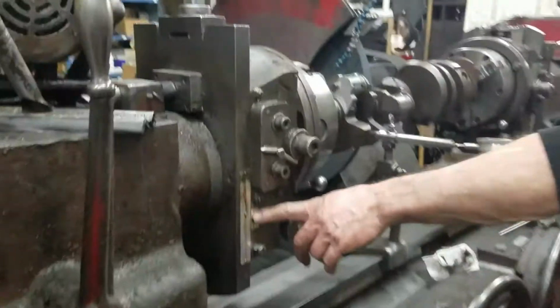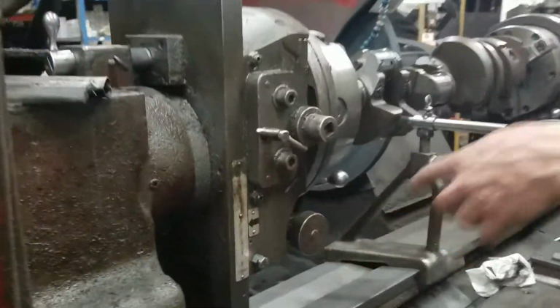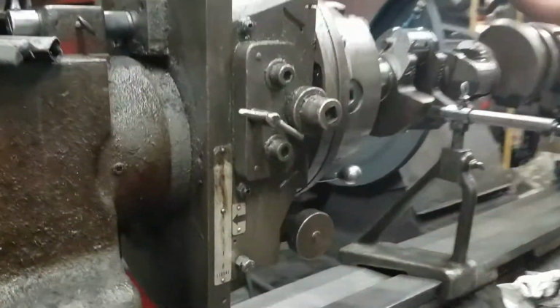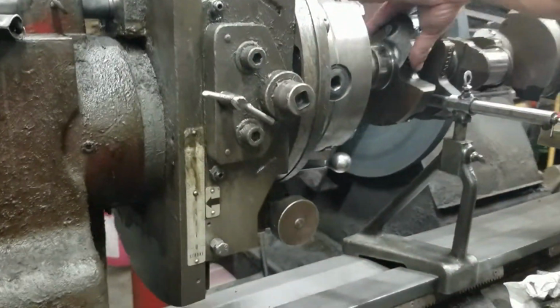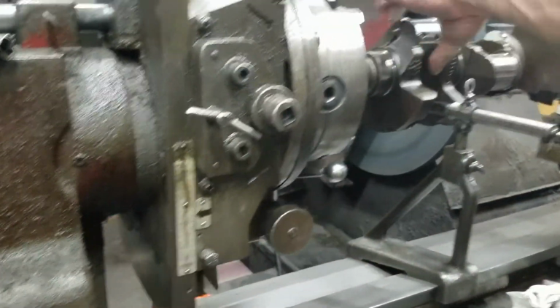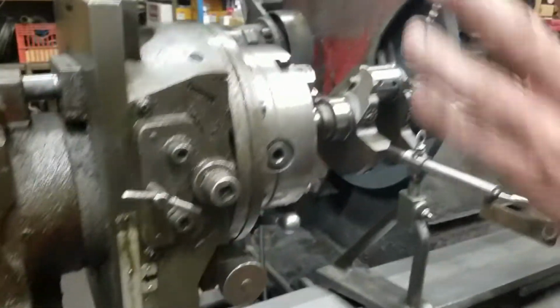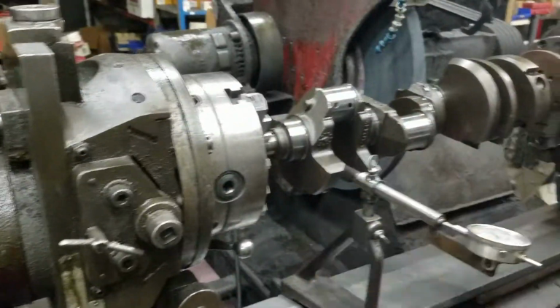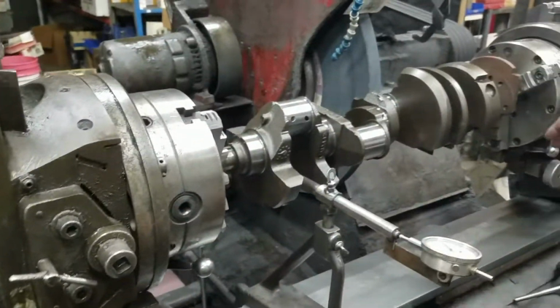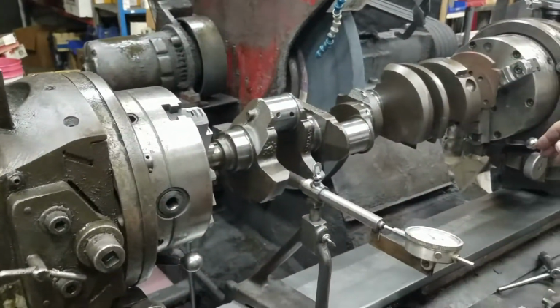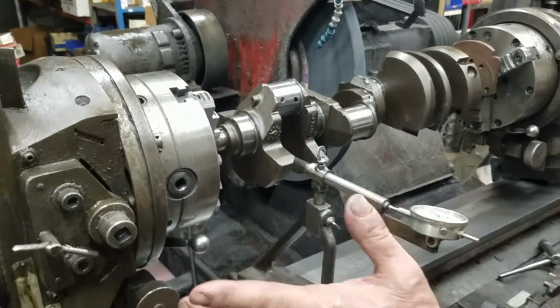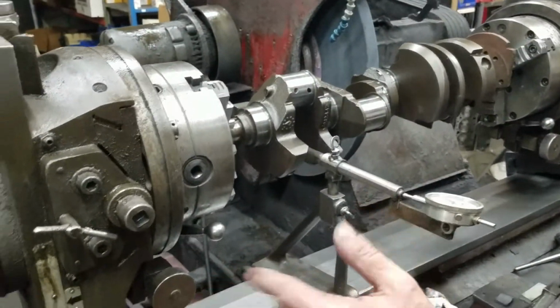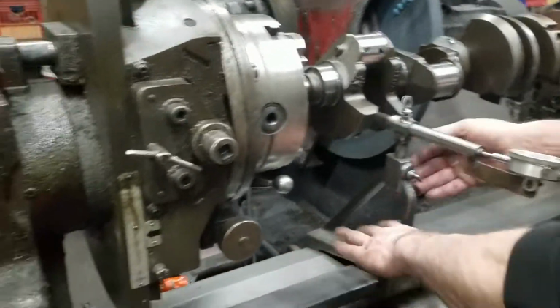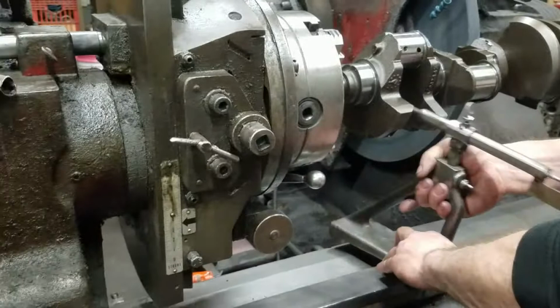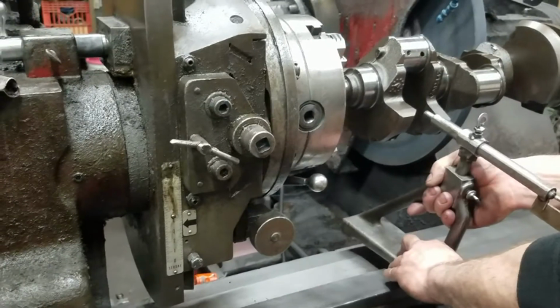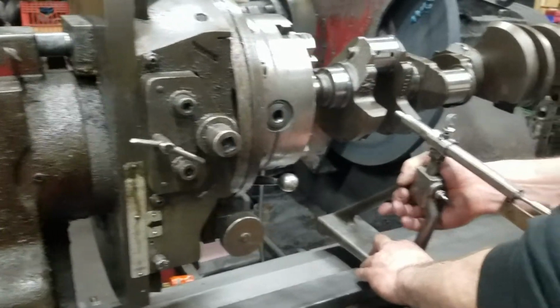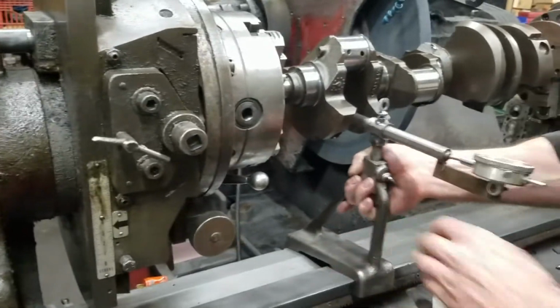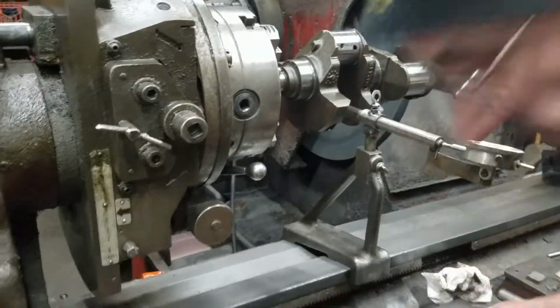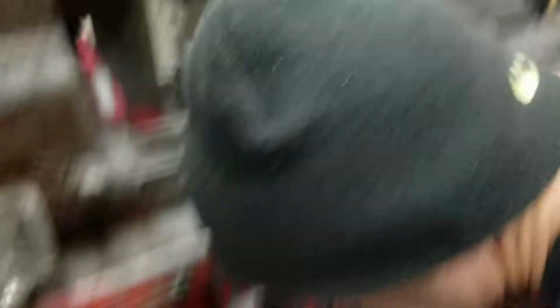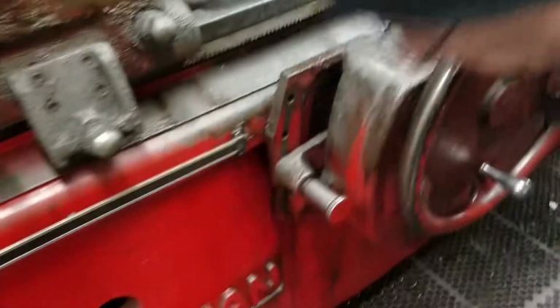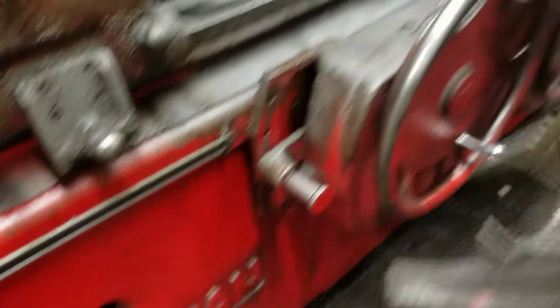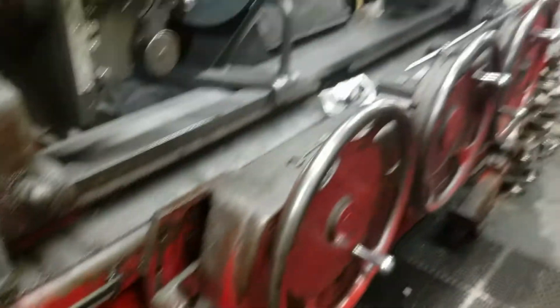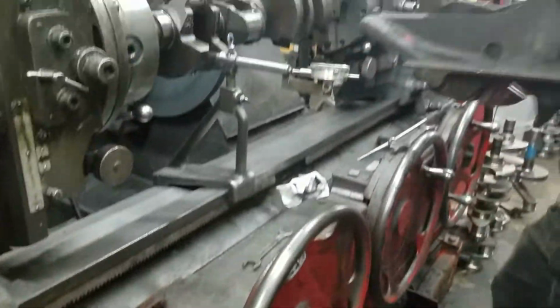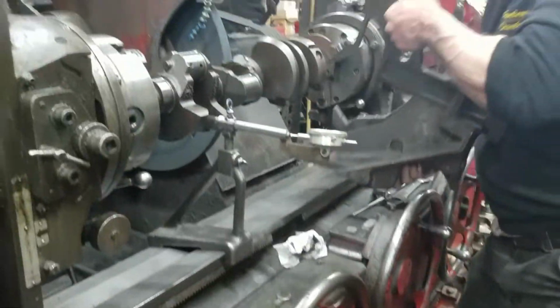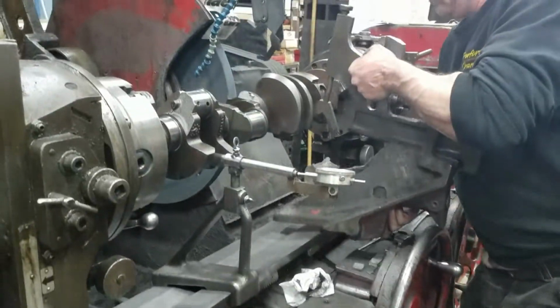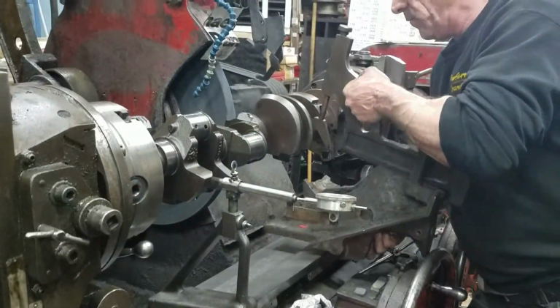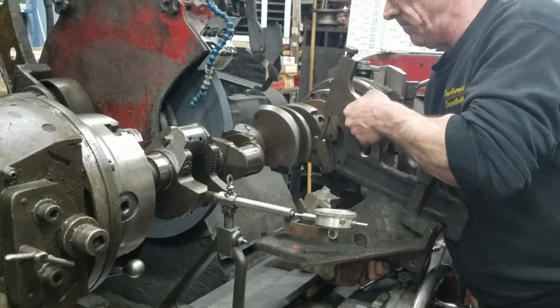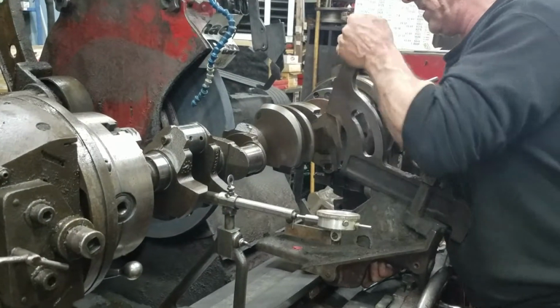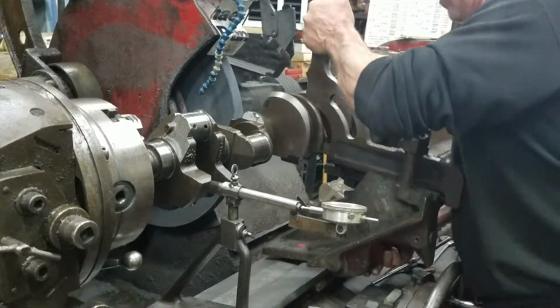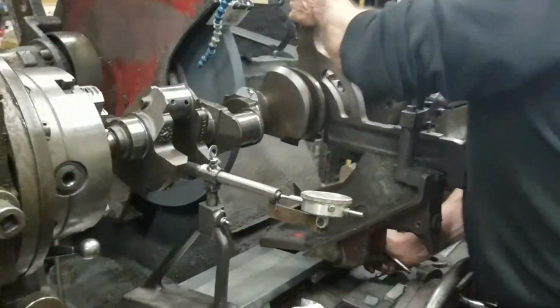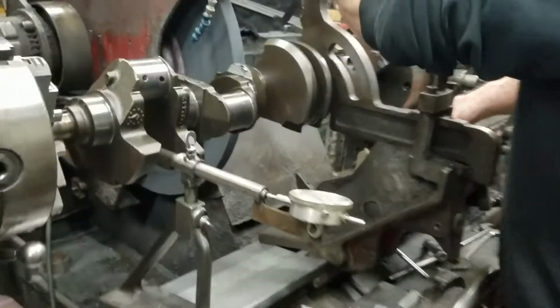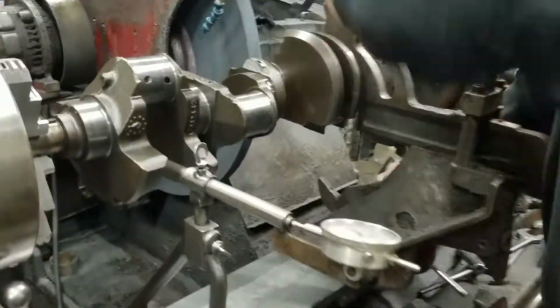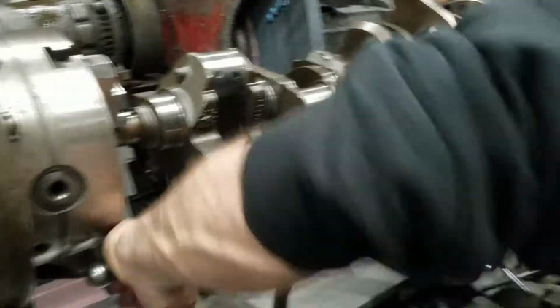This is a 350 Chevy. We're setting it at 3.480. If you have a centering device, which I have, it's only accurate to within 50 thousandths.